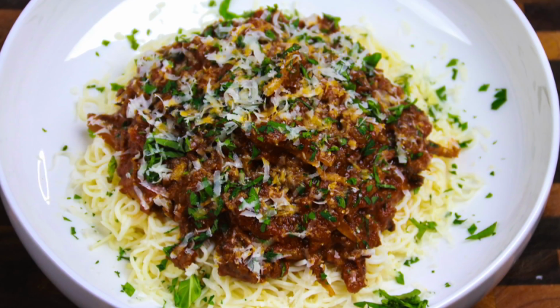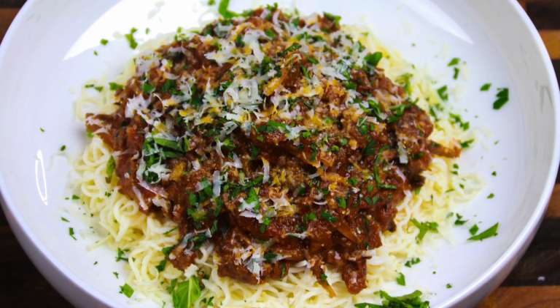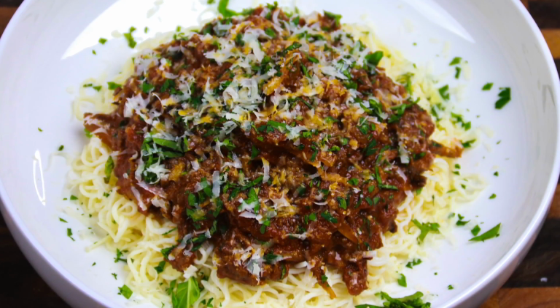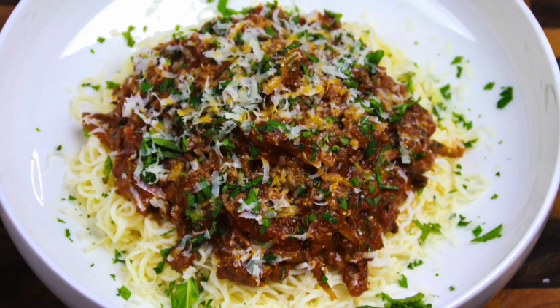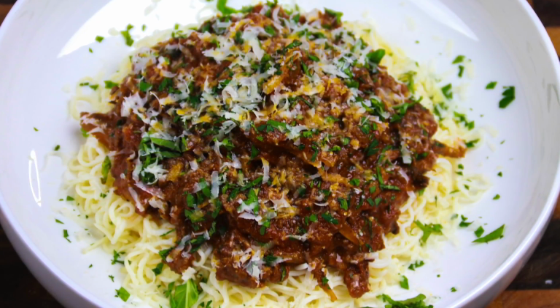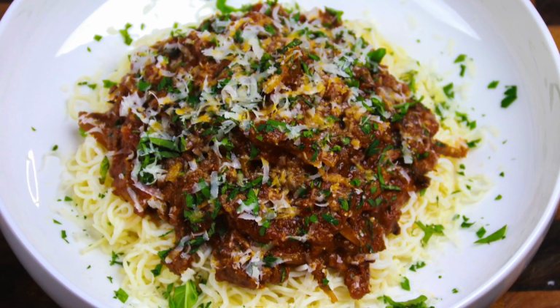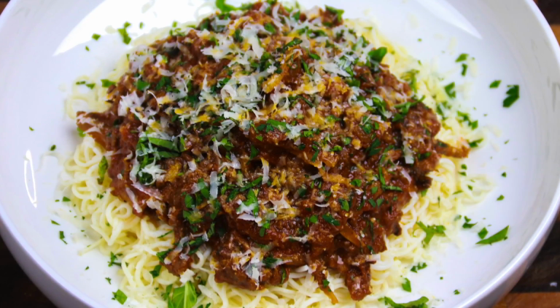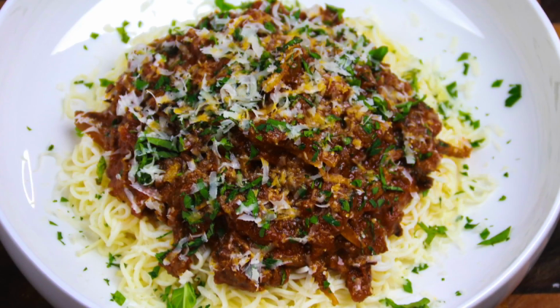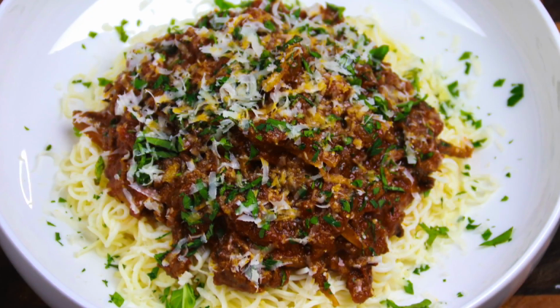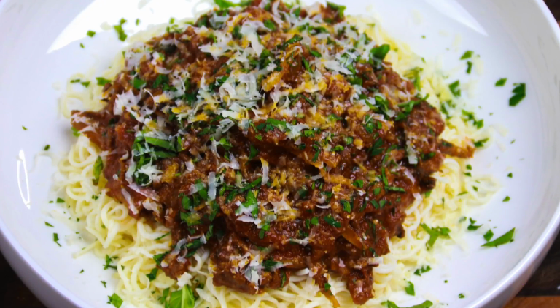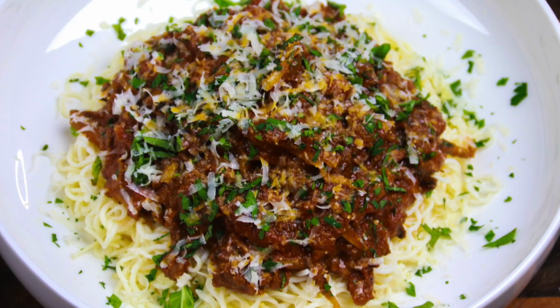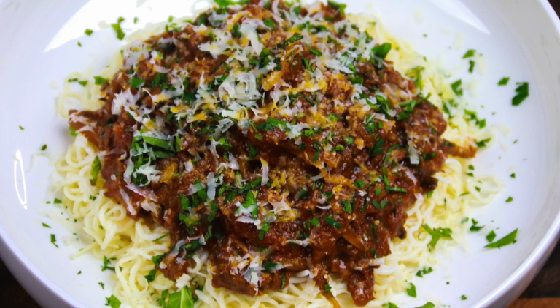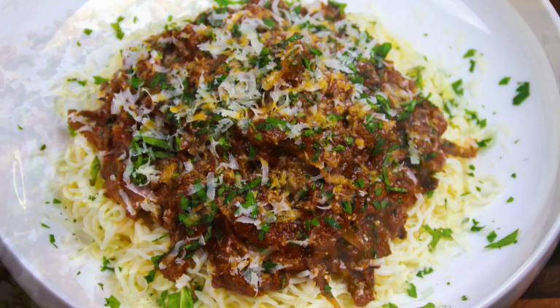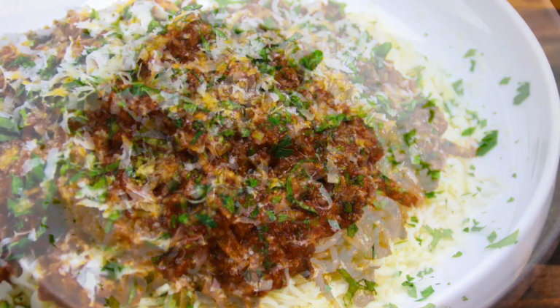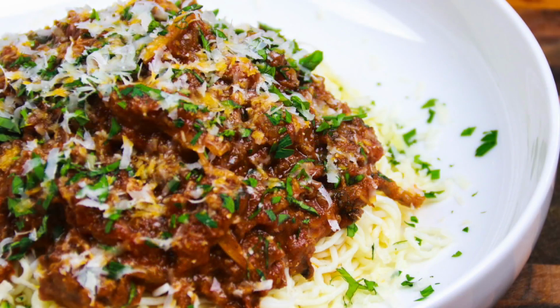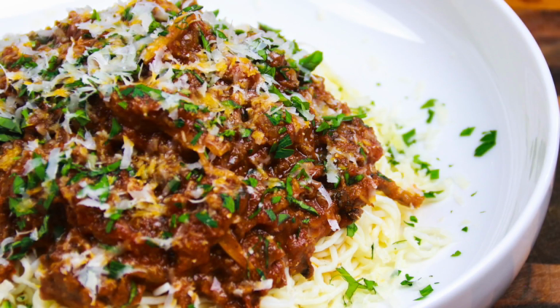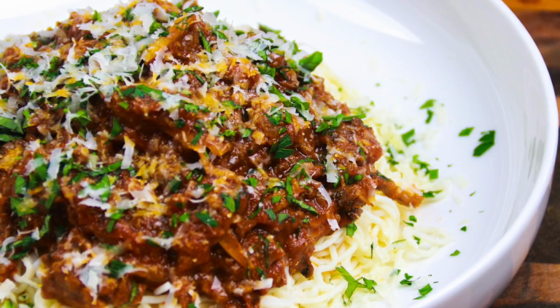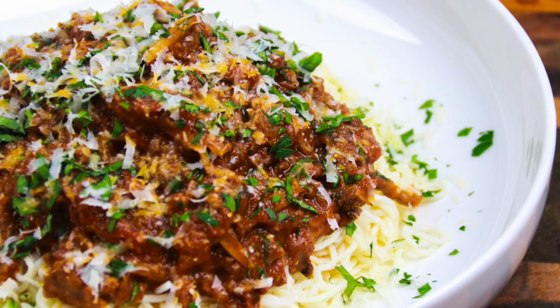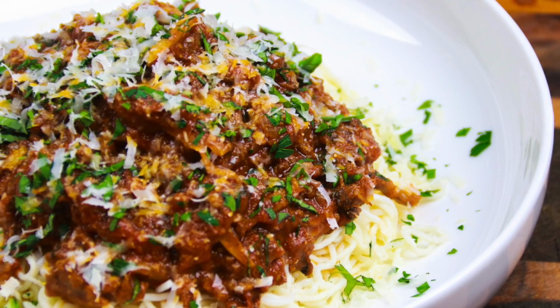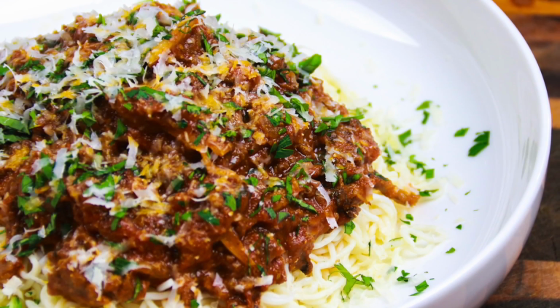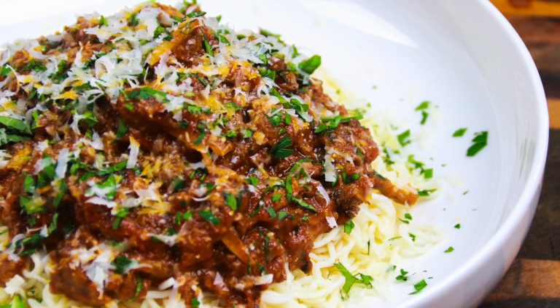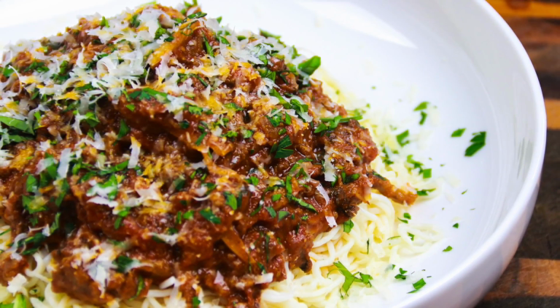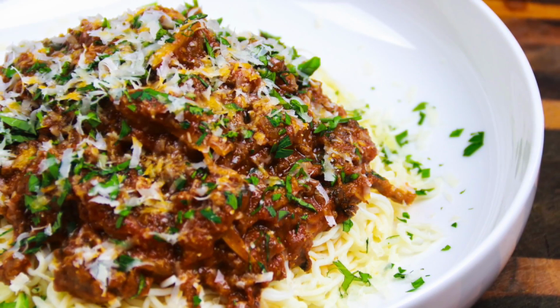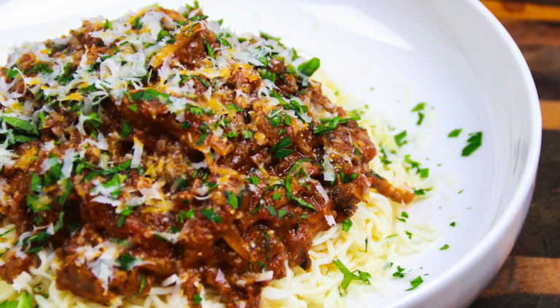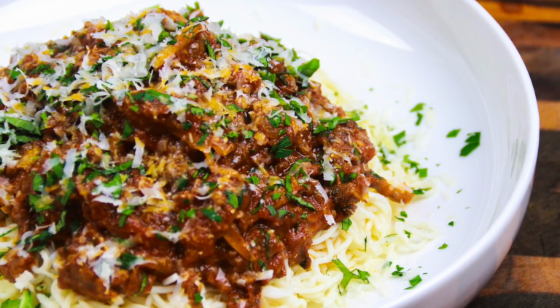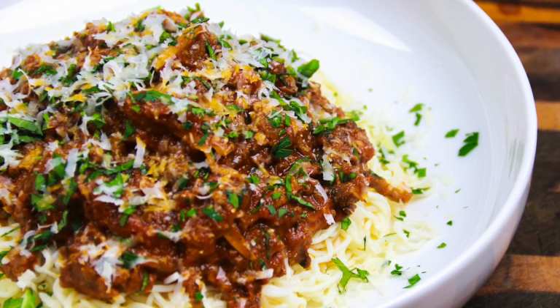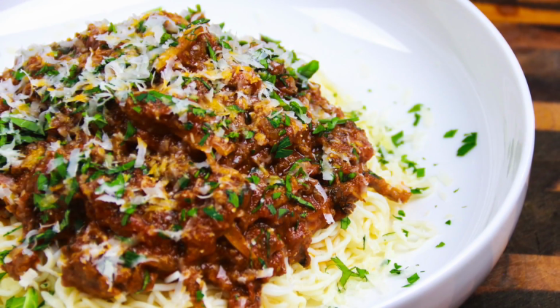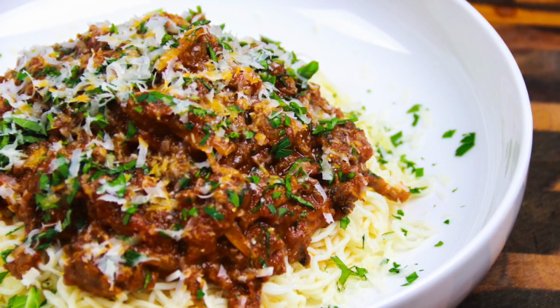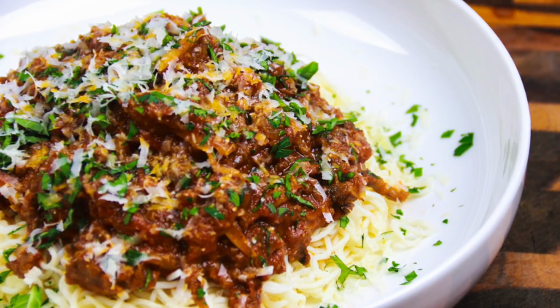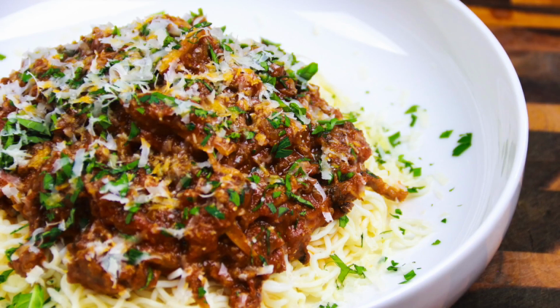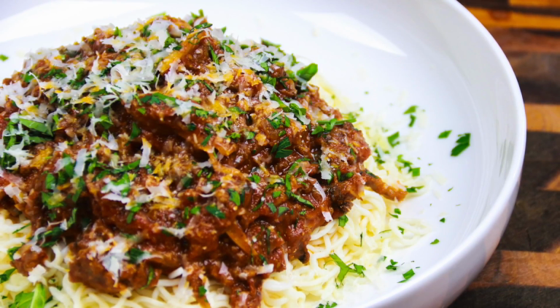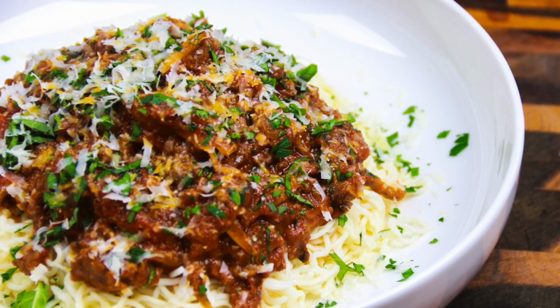Hey guys, welcome back to Carnal Dish. Today I'm going to show you how to make this killer low carb spaghetti with mushroom and basil meat sauce. It's rich, it's versatile, super flavorful and easy to recreate. Let's get started.